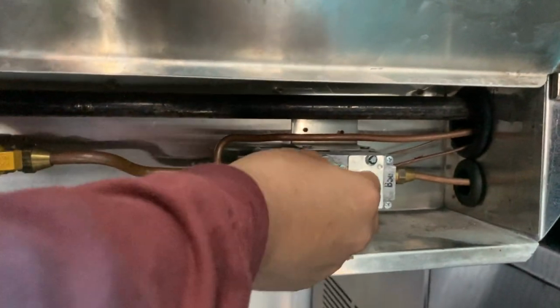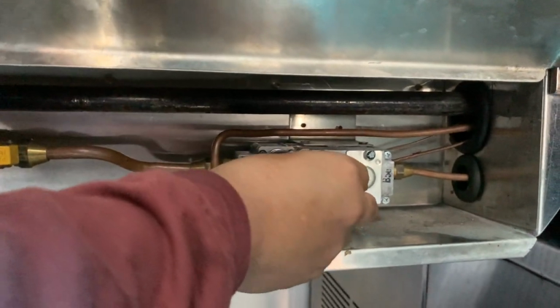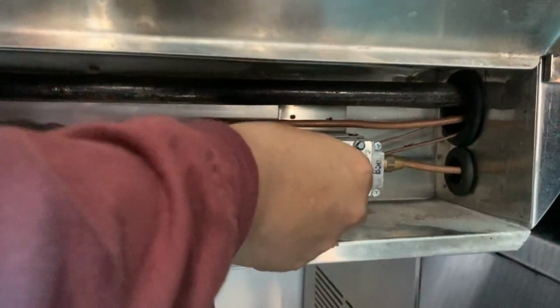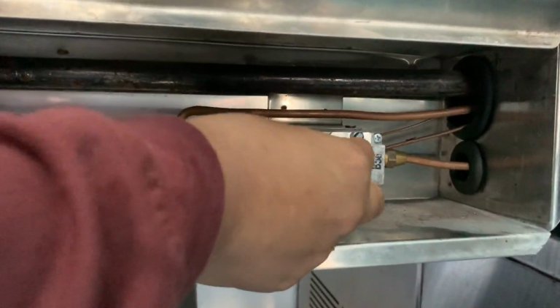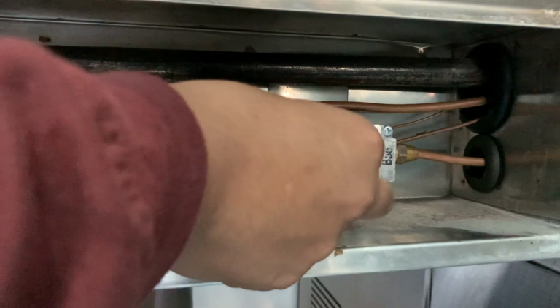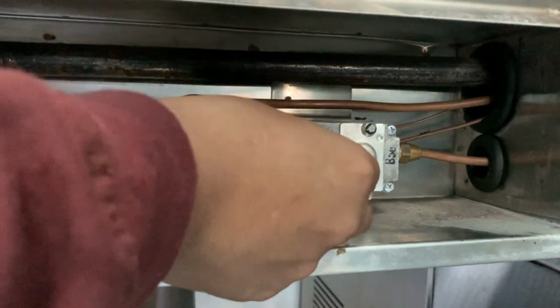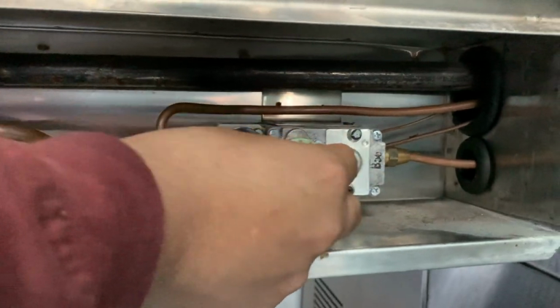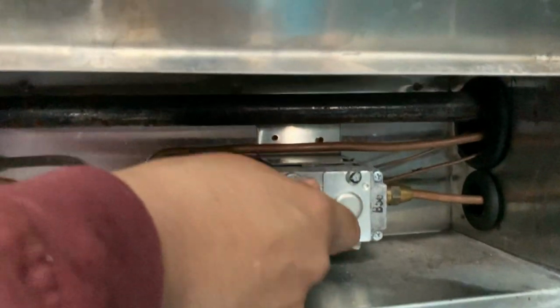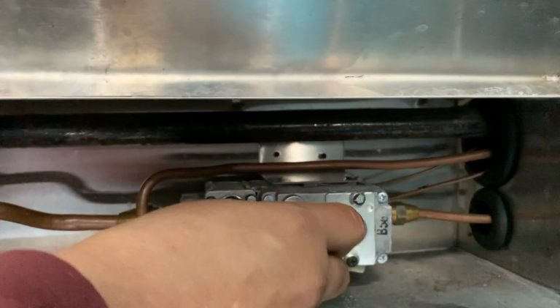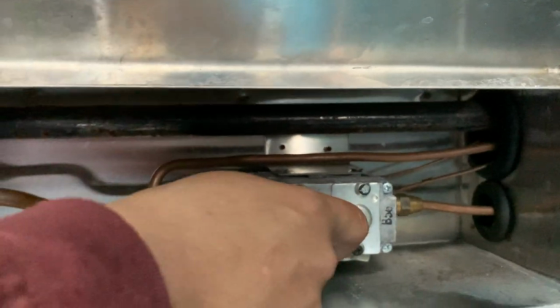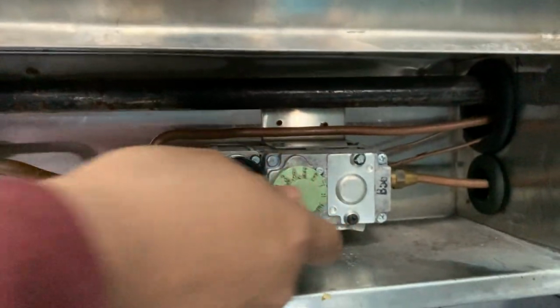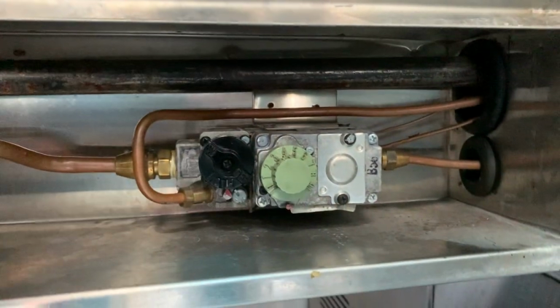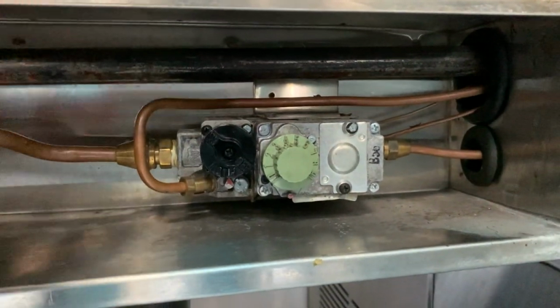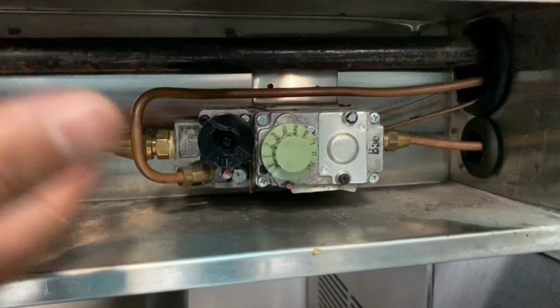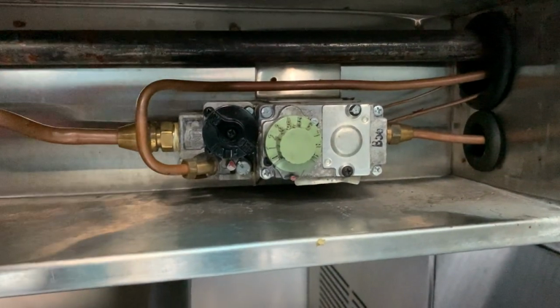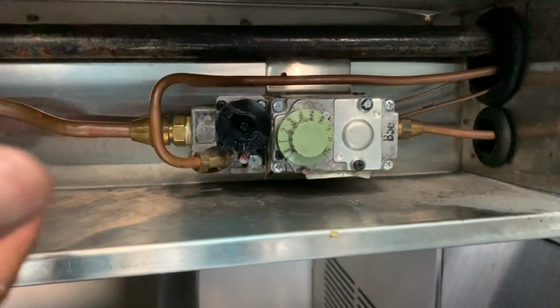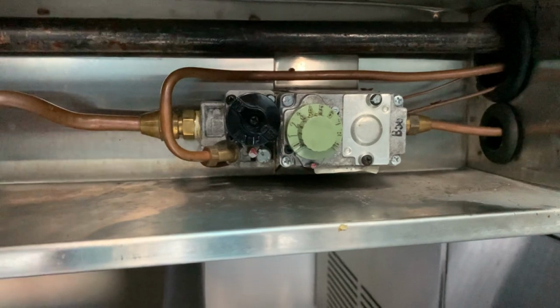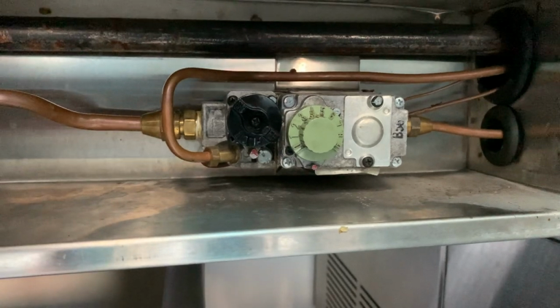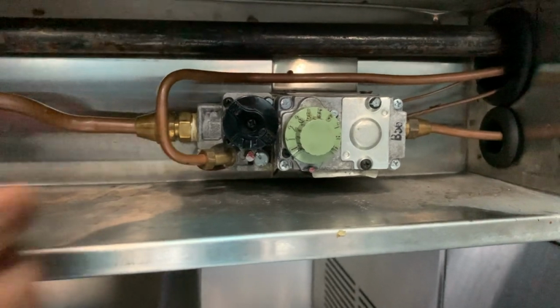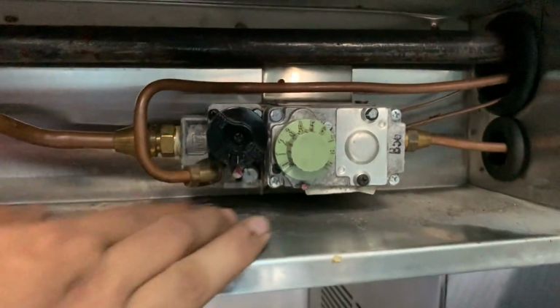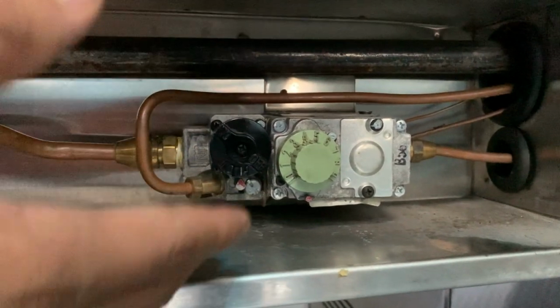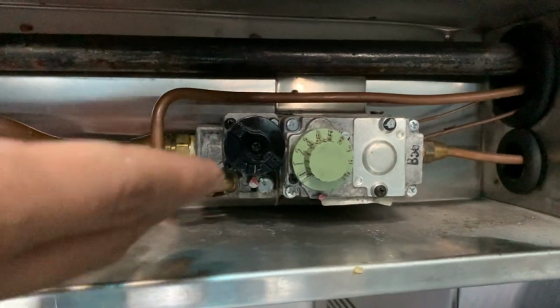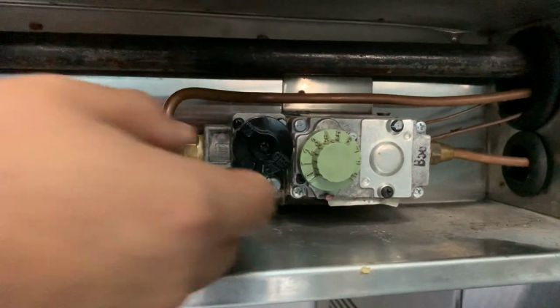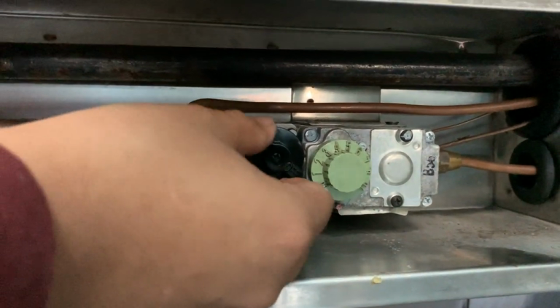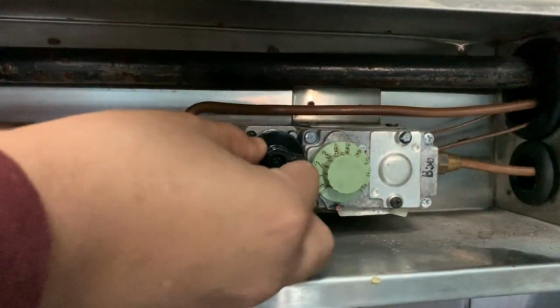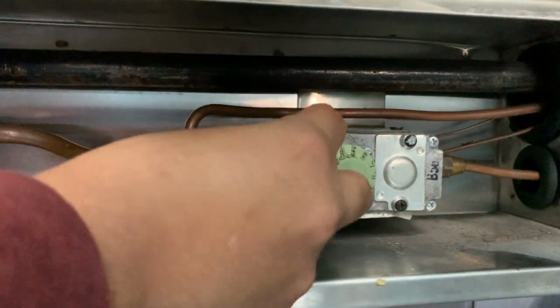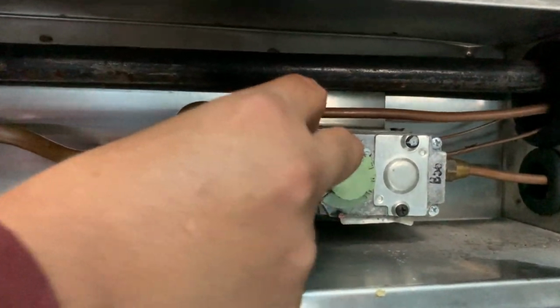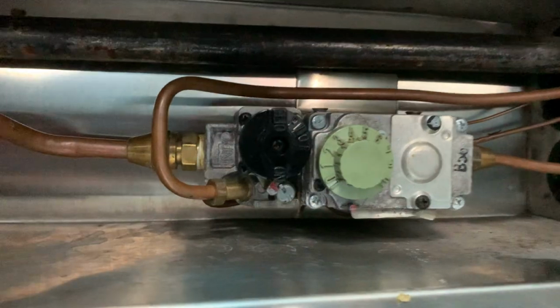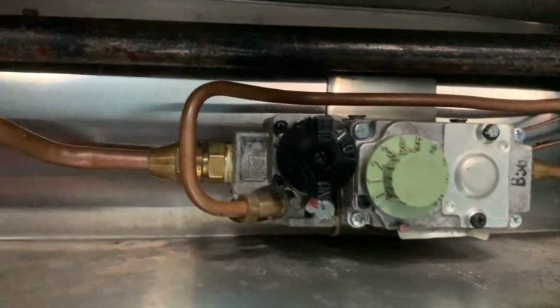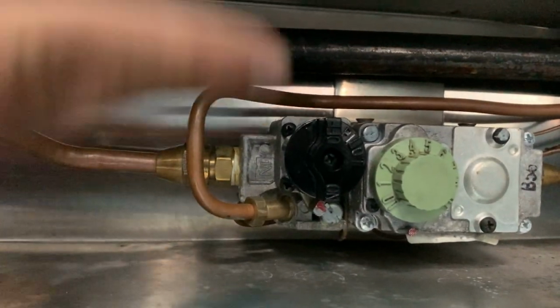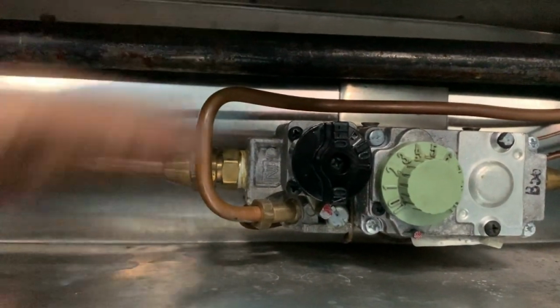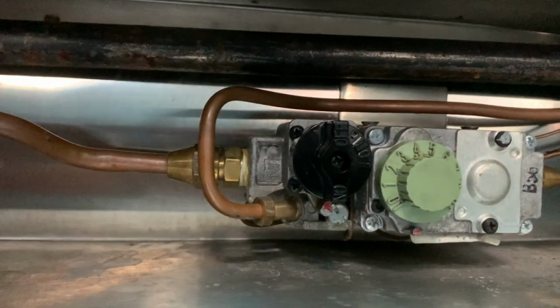This green button right here indicates the level of the flame once we fully turn on the burners of the steam table. Once the pilot is actually on, you're gonna switch this over to the on position and the main burners will turn on.